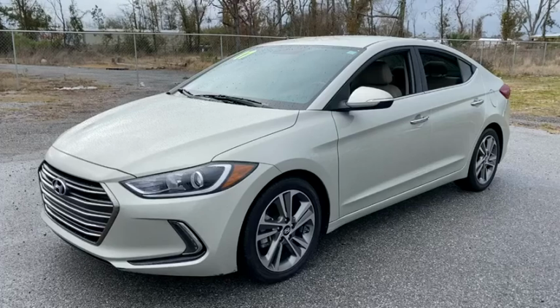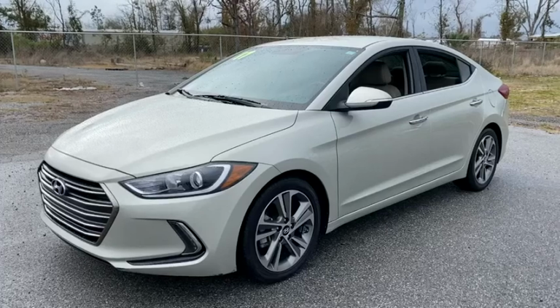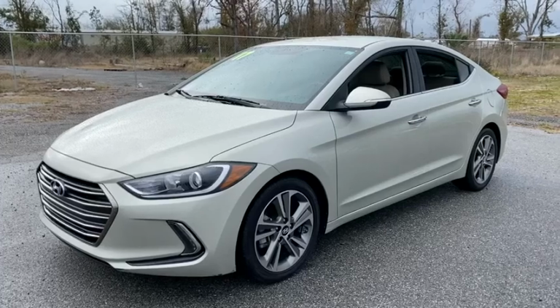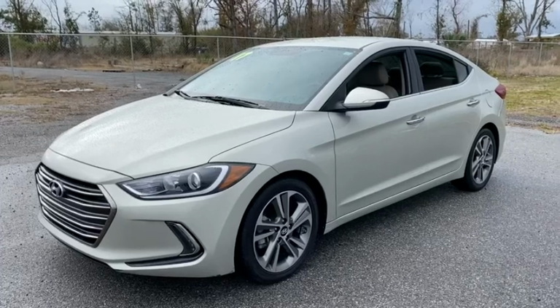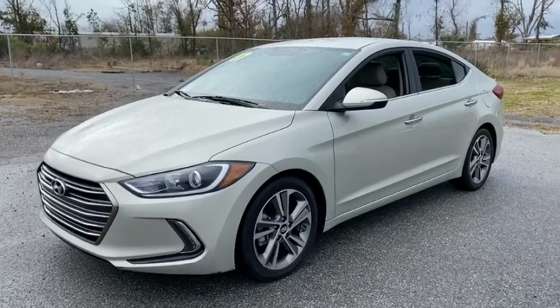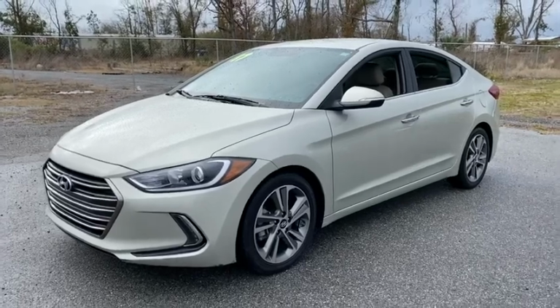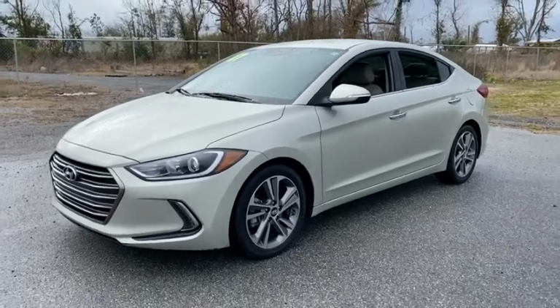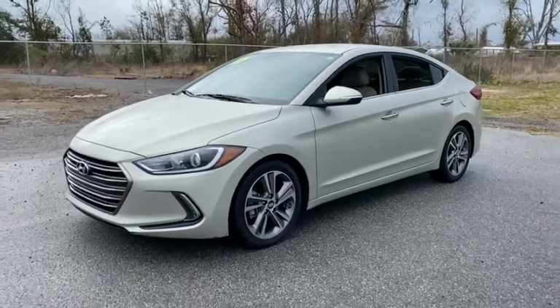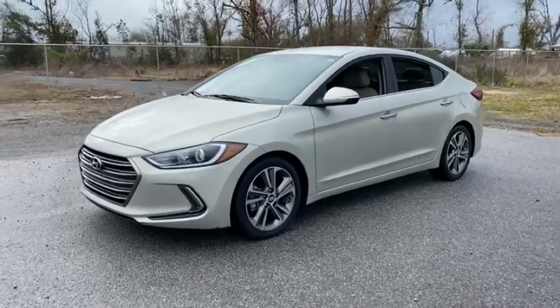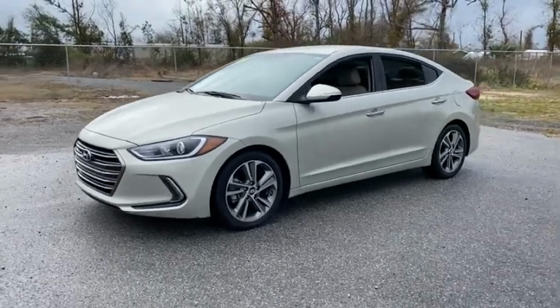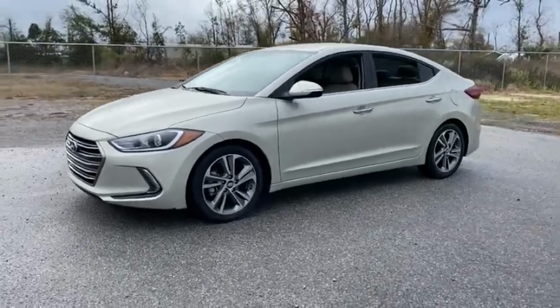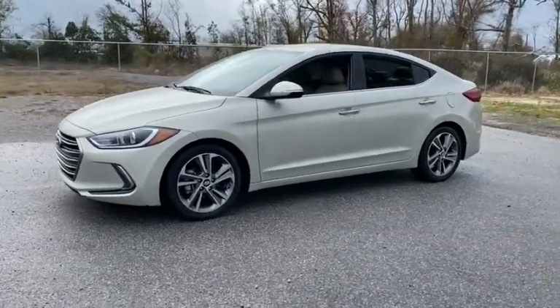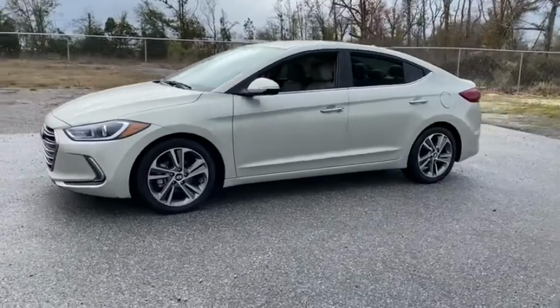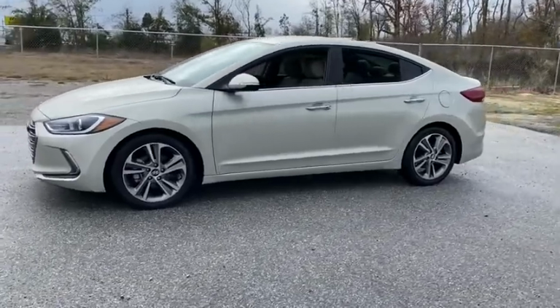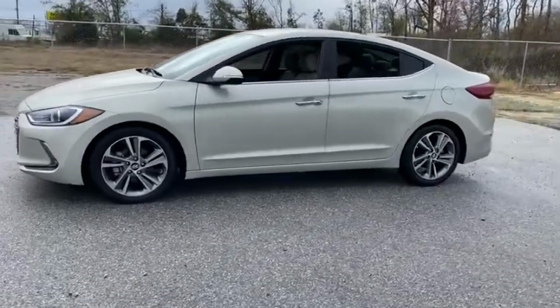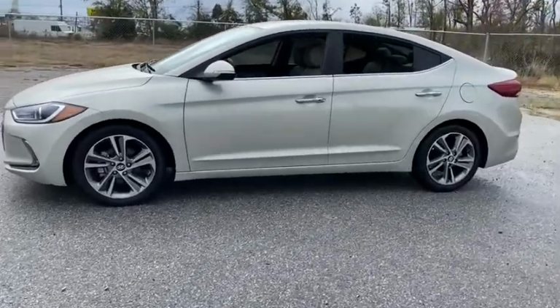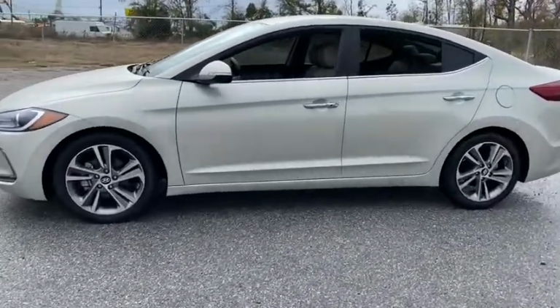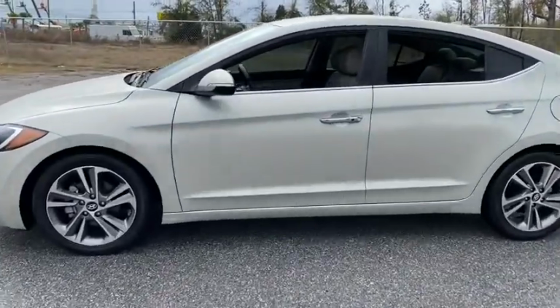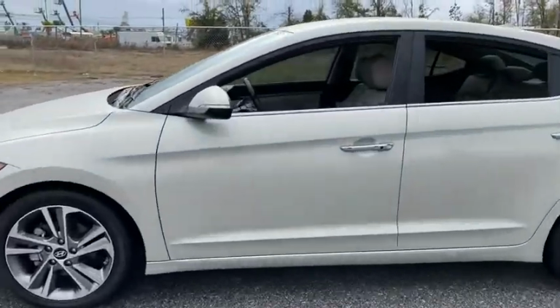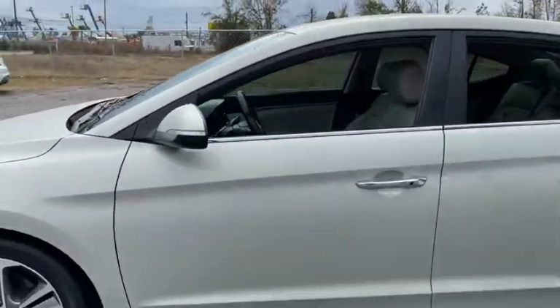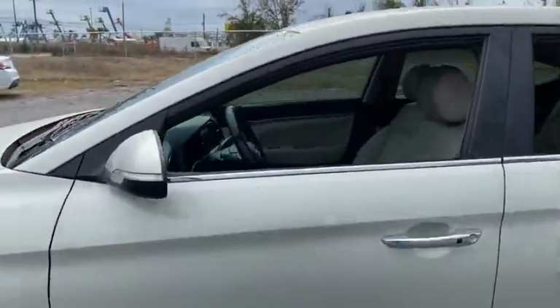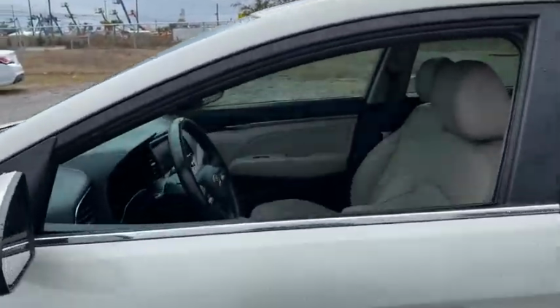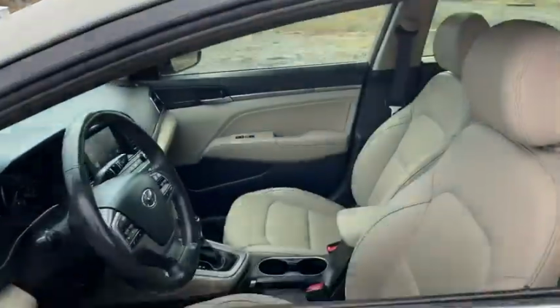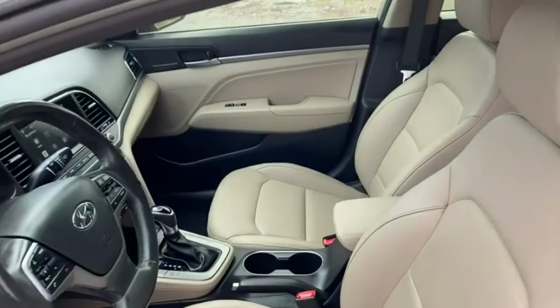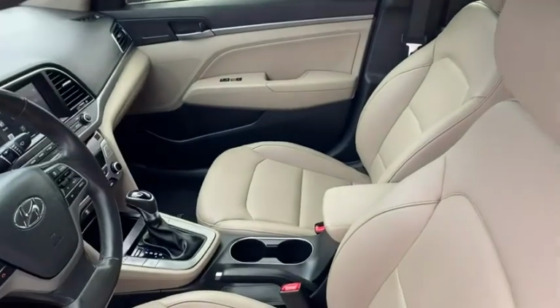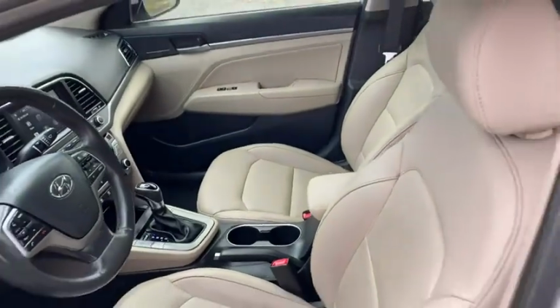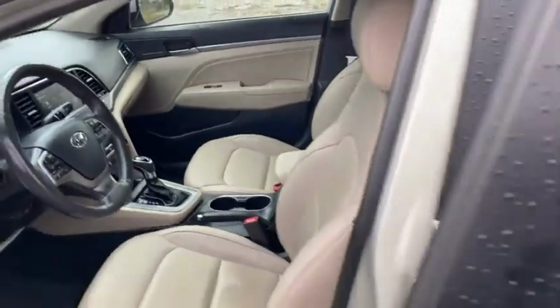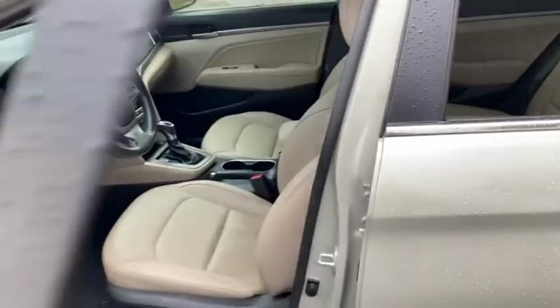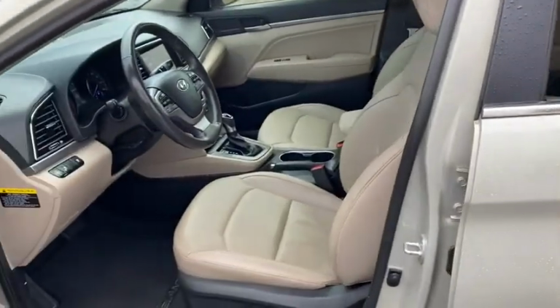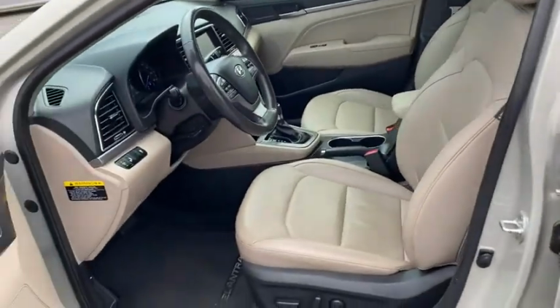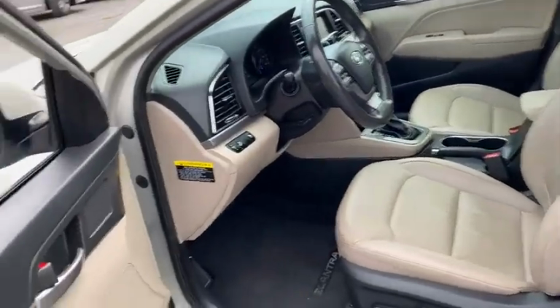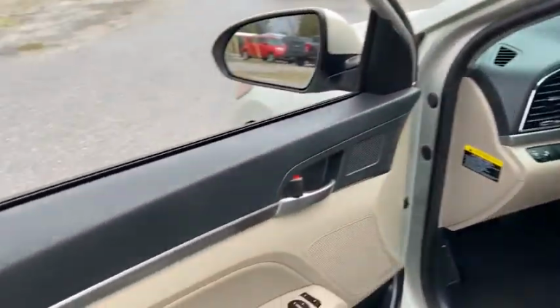Come test drive the 2017 Hyundai Elantra. The Elantra boasts the most interior room in its class and gets an exceptional 35 mpg. With its luxurious standard features, the Elantra is an easy choice.